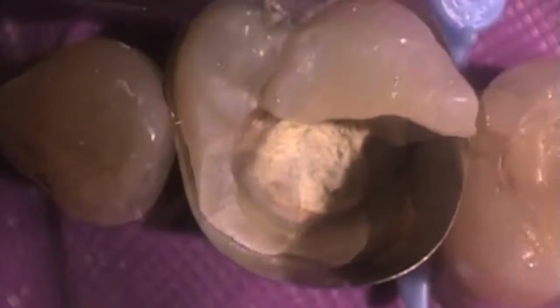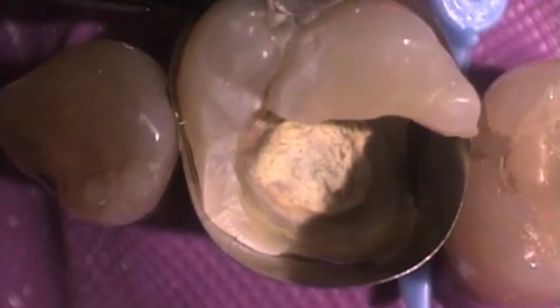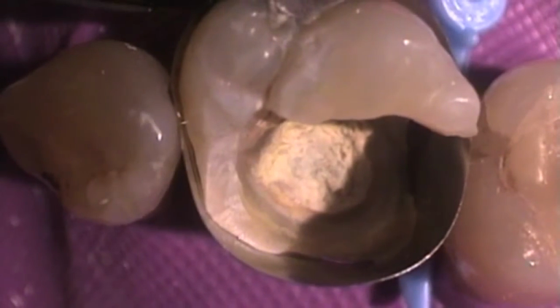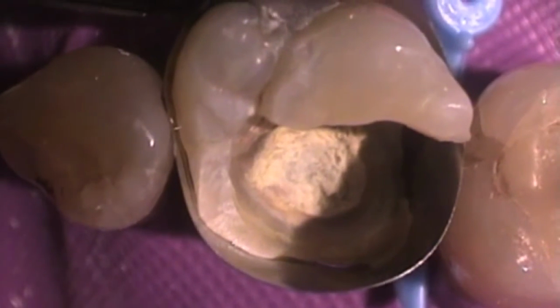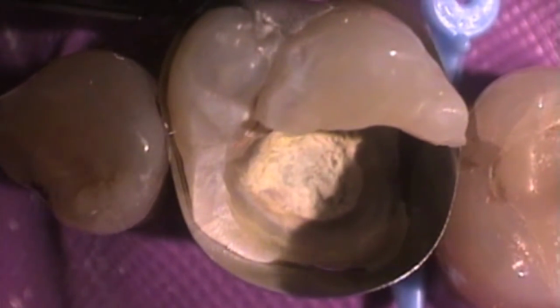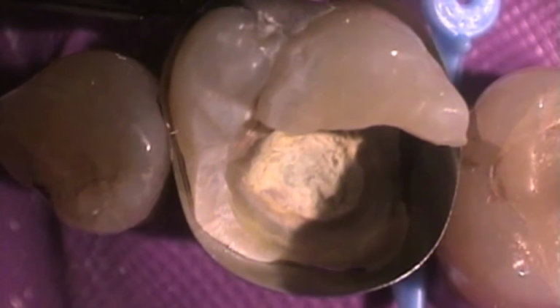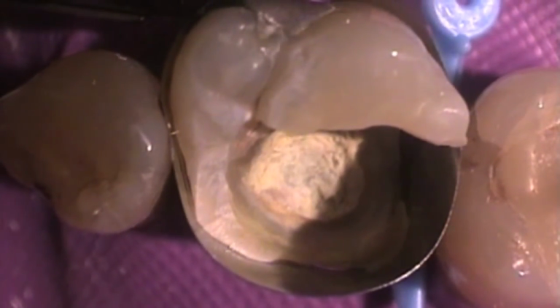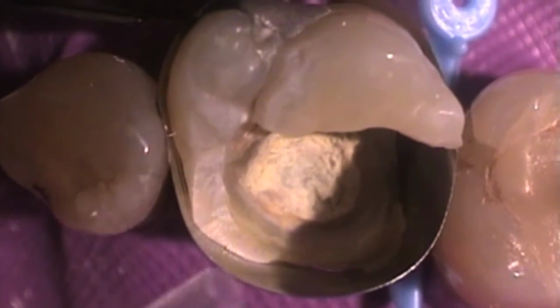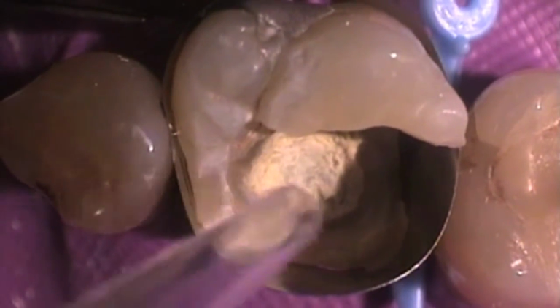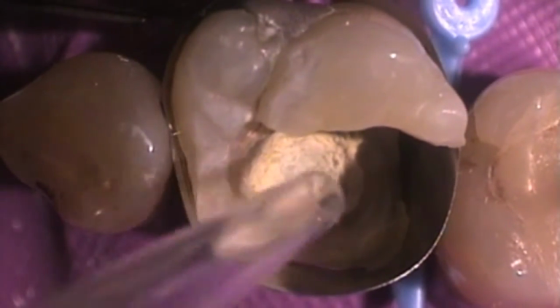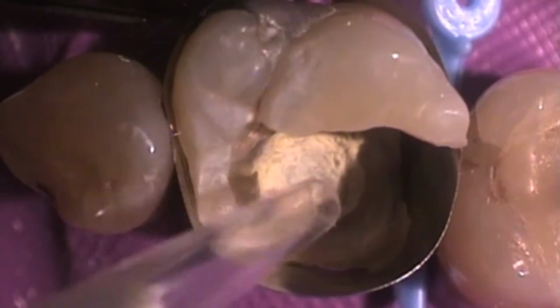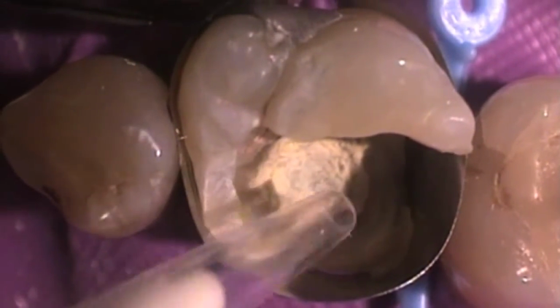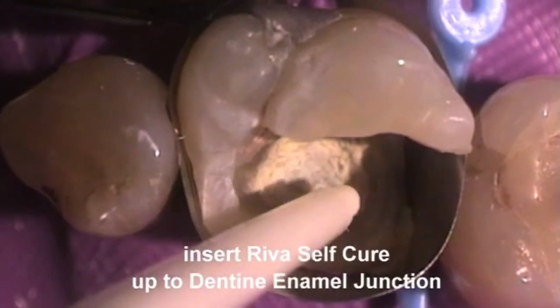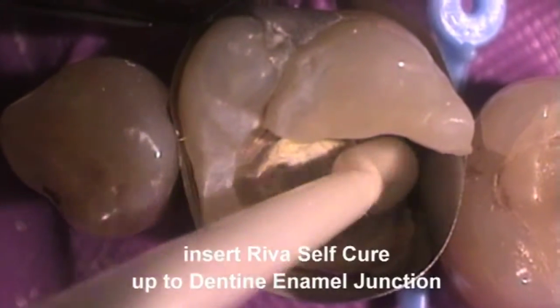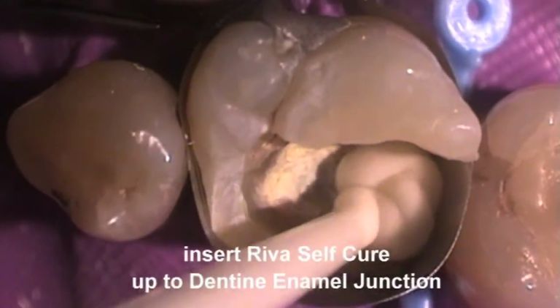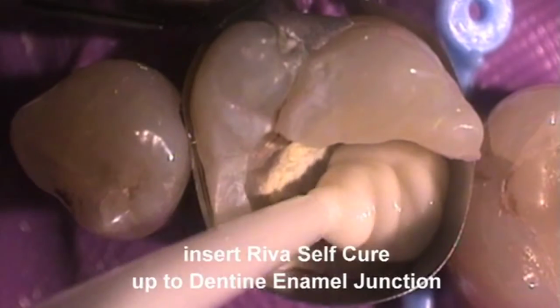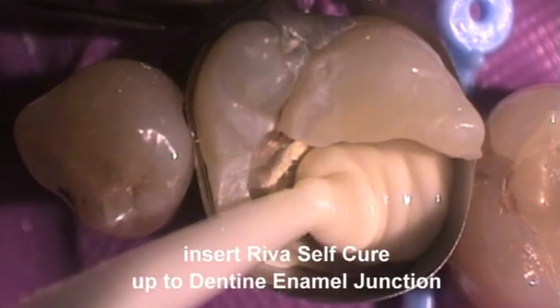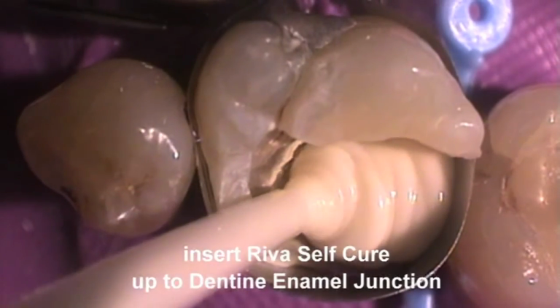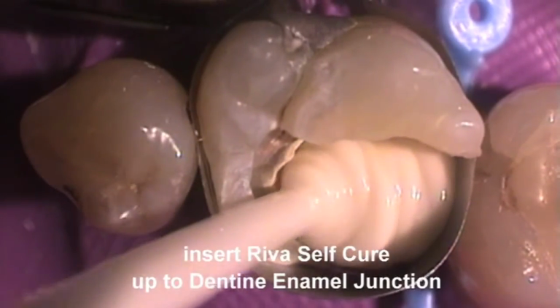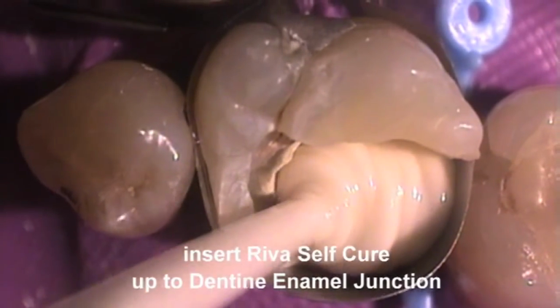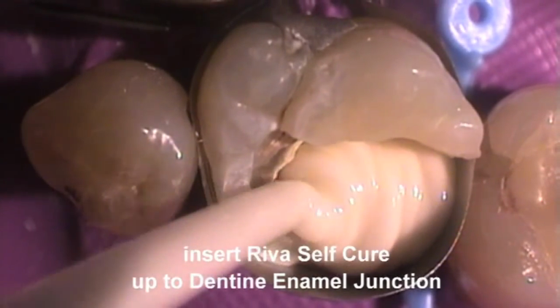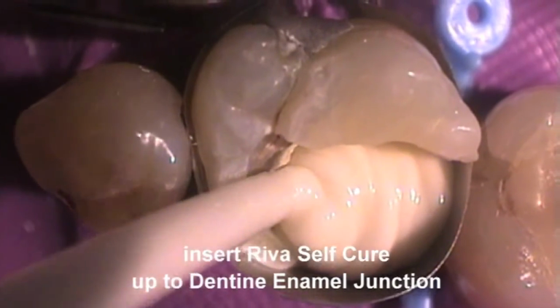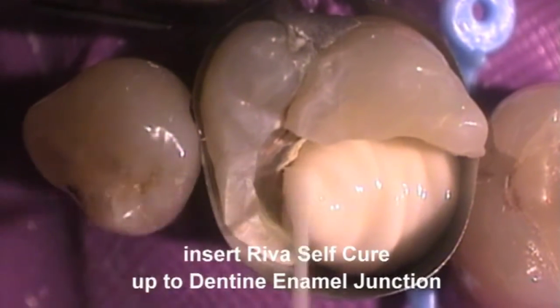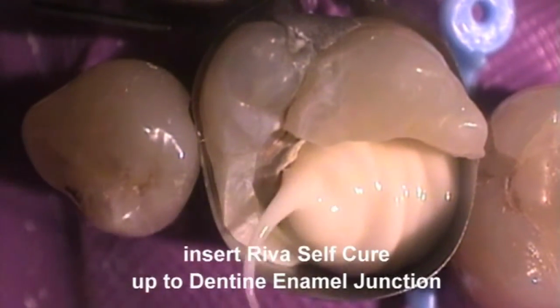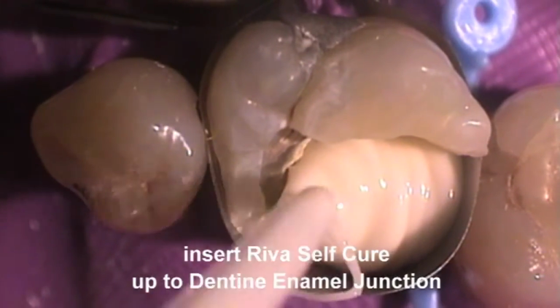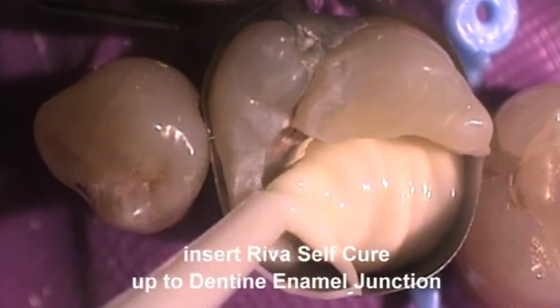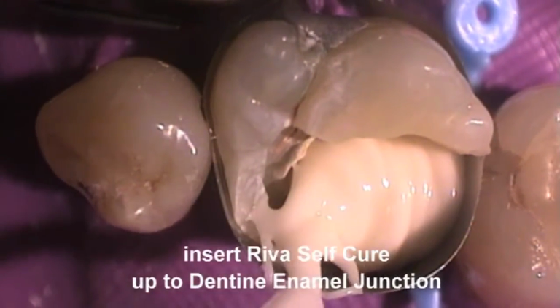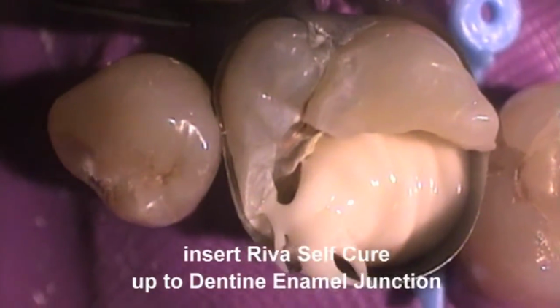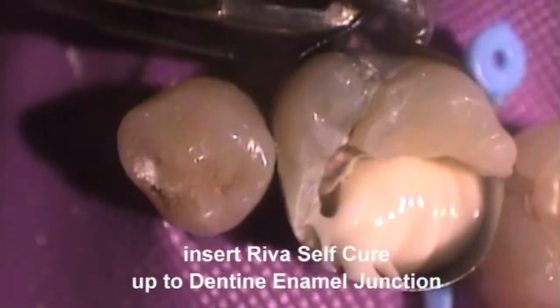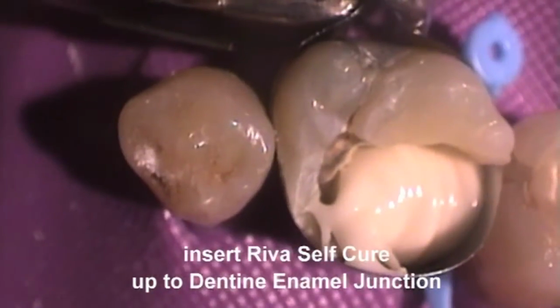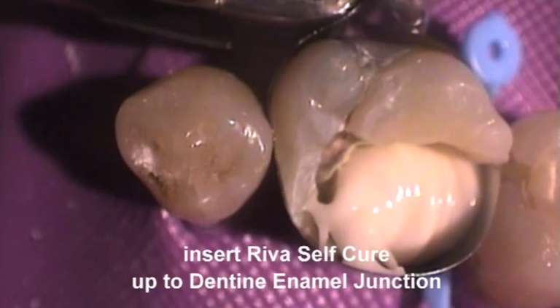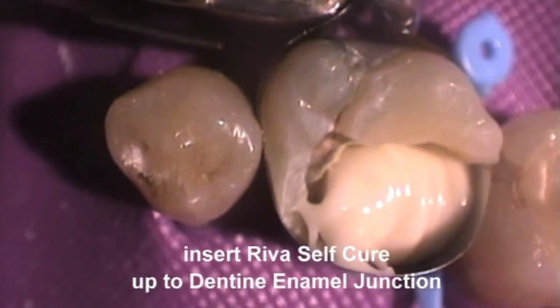Place a suitable matrix system prior to restoration placement. Insert REVA SC or REVA SC HV into the preparation up to the level of the dento-enamel junction.